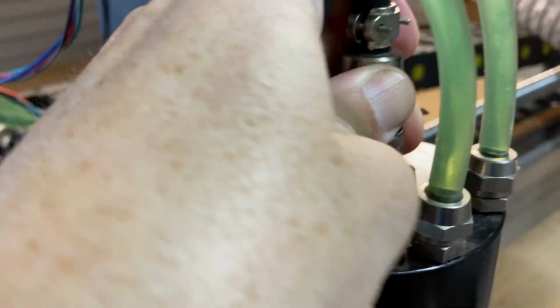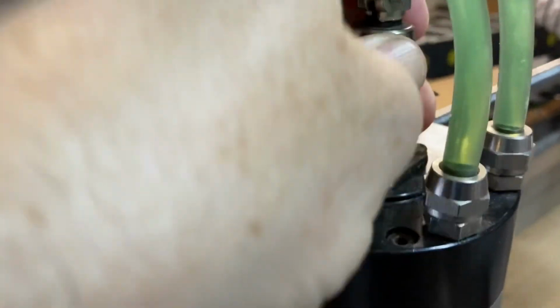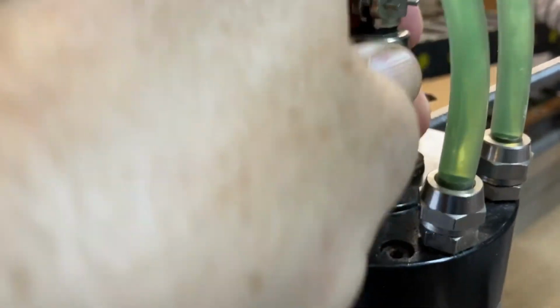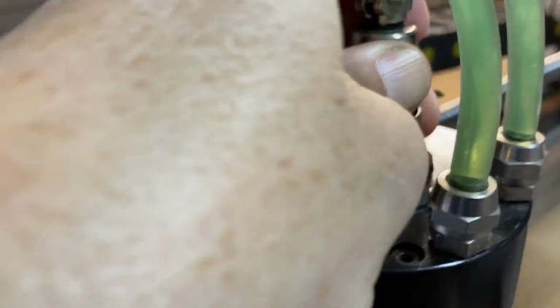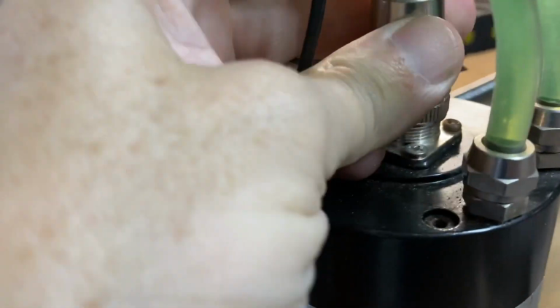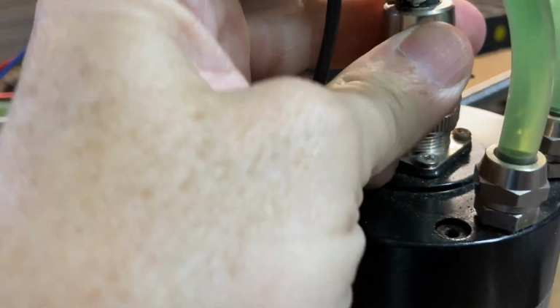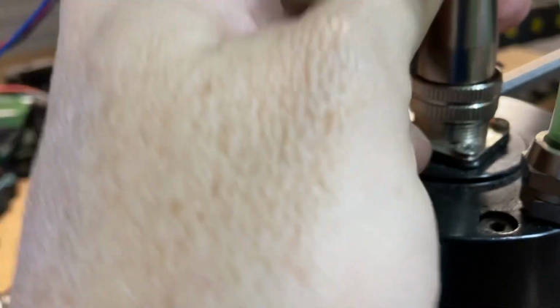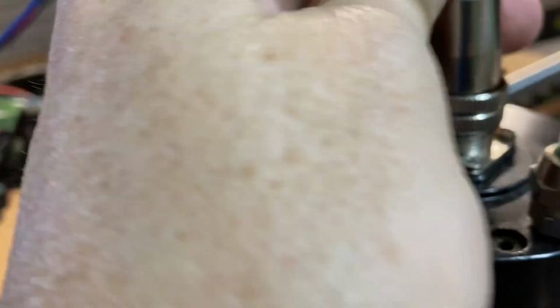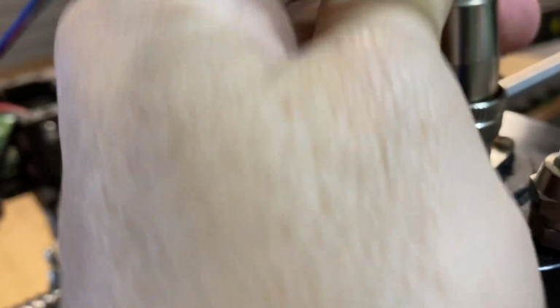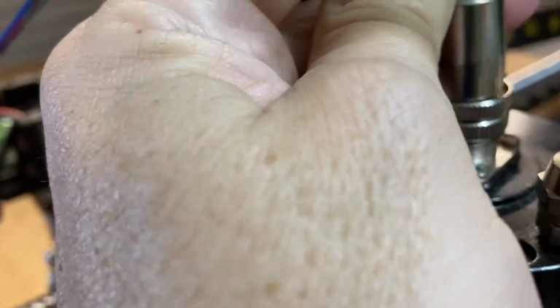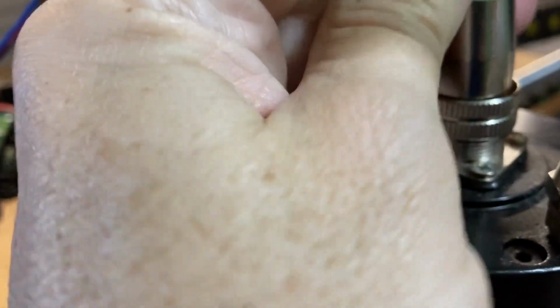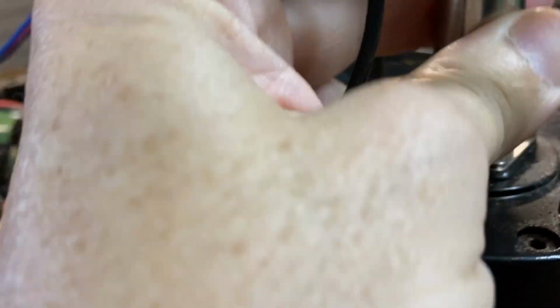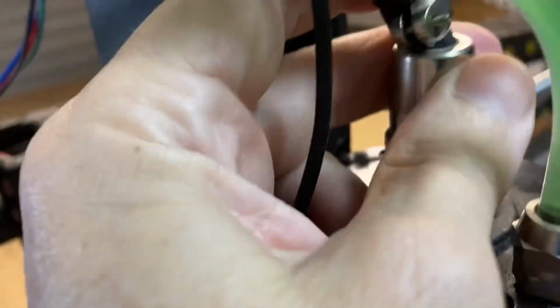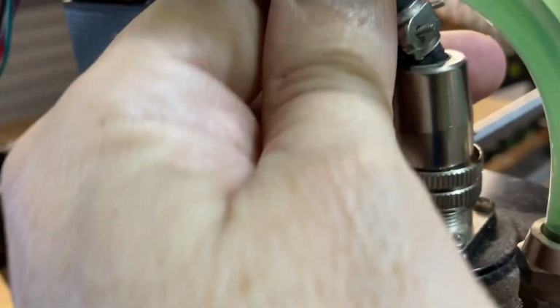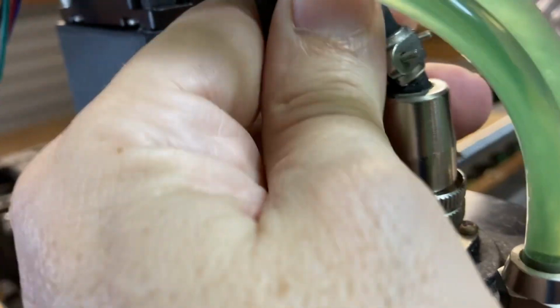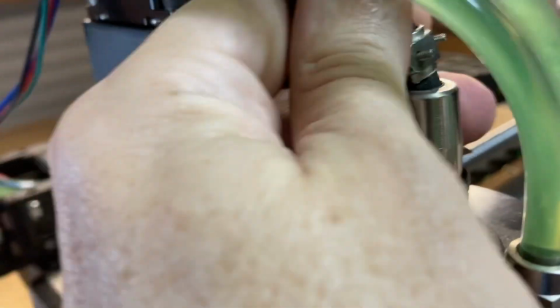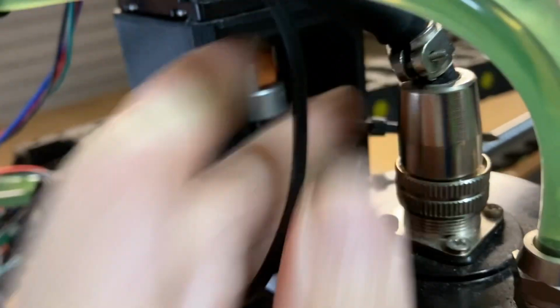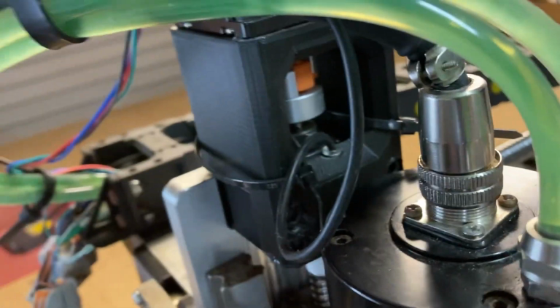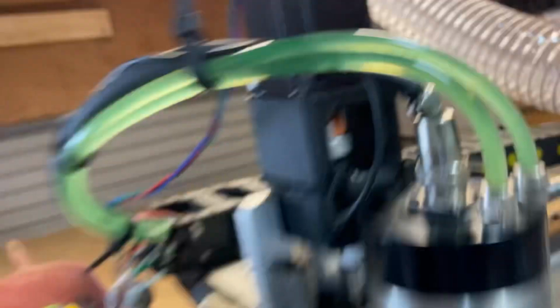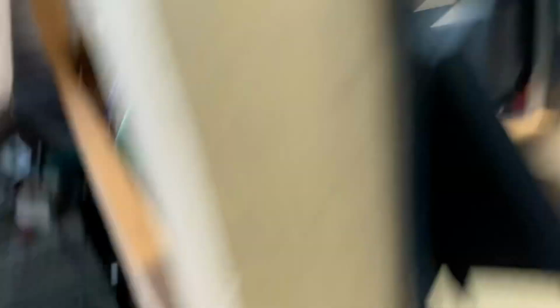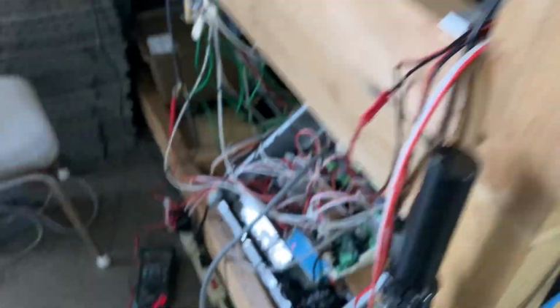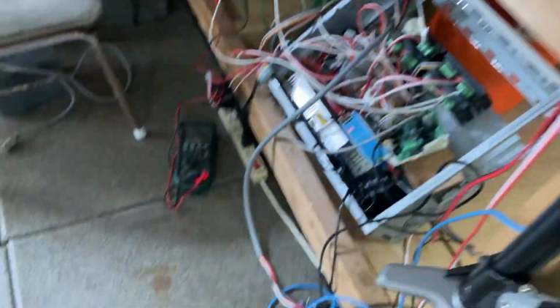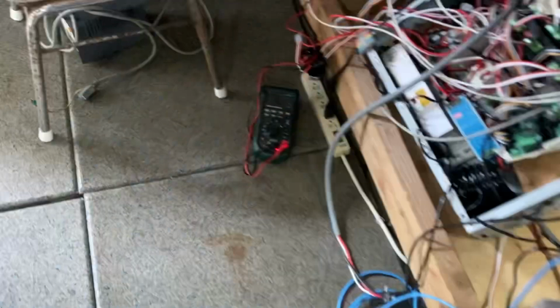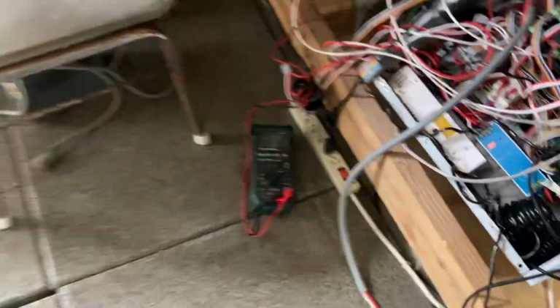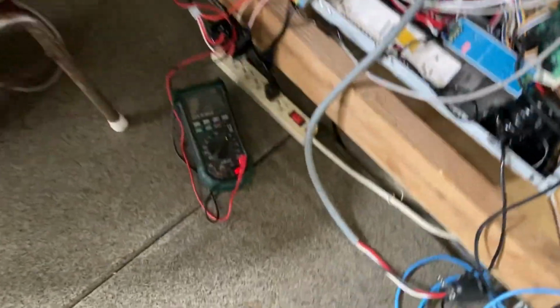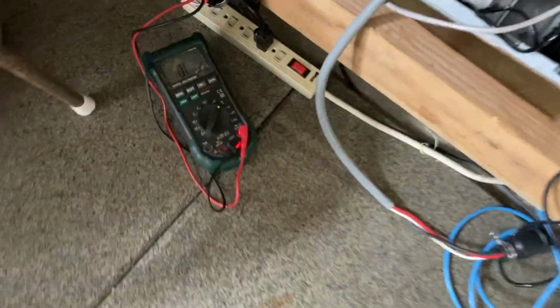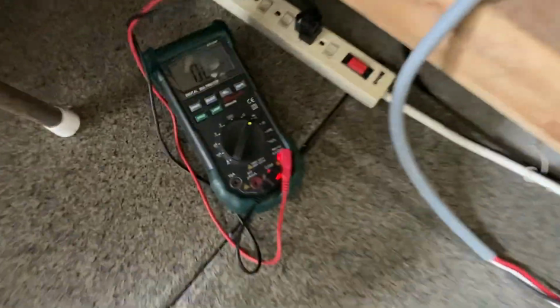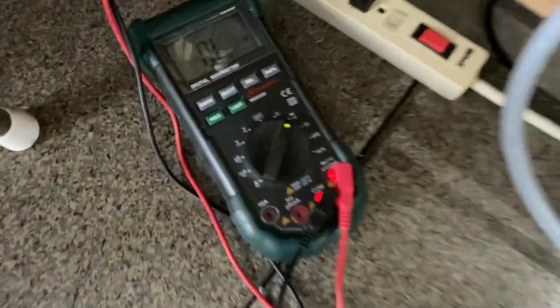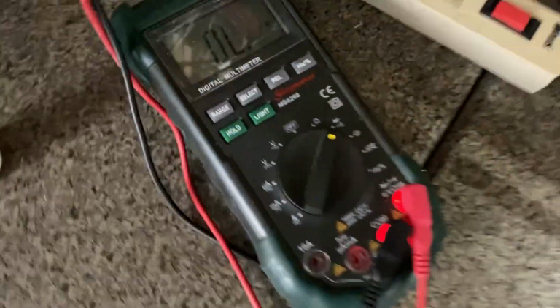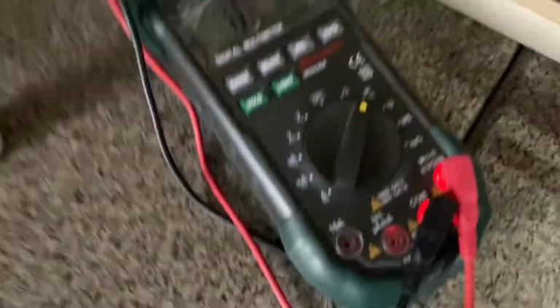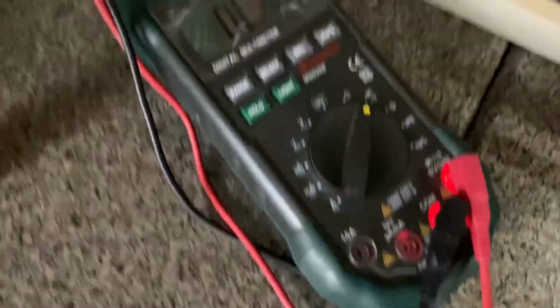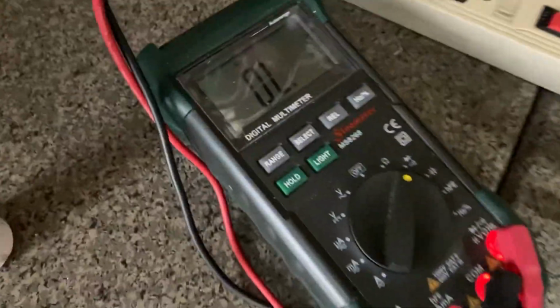When it's upright it's fine, when it's on the side it's making a noise. And I've got this connected to my multimeter.